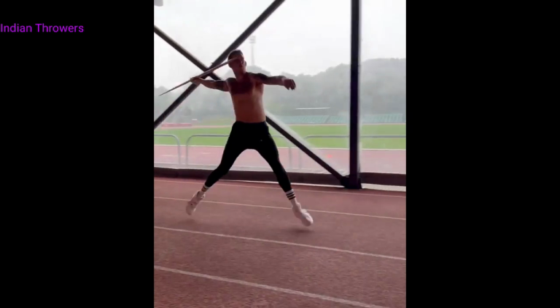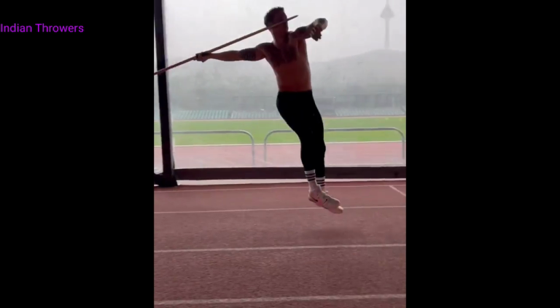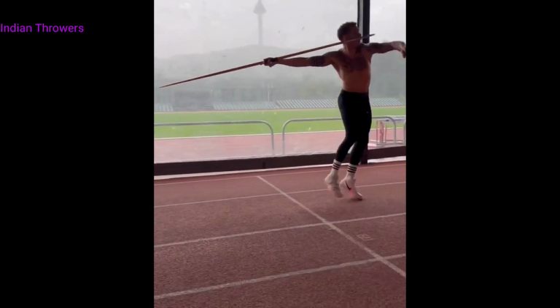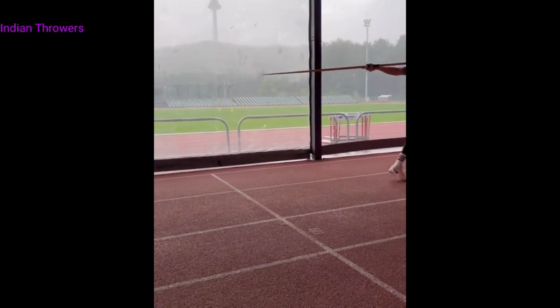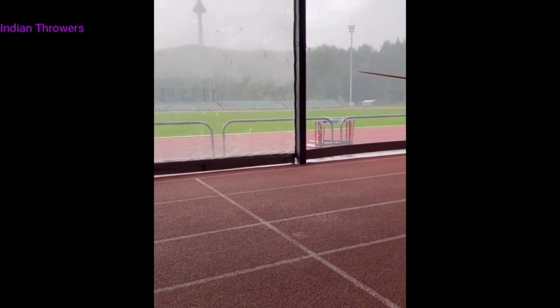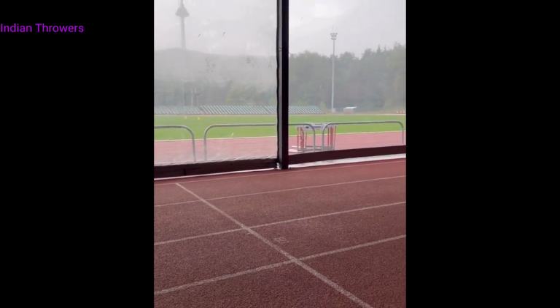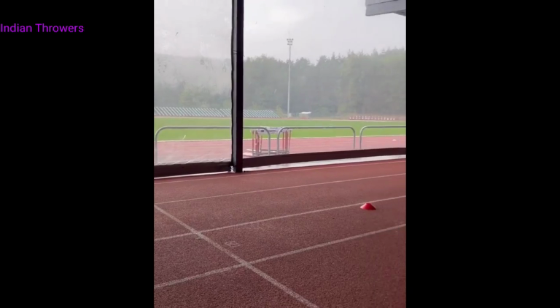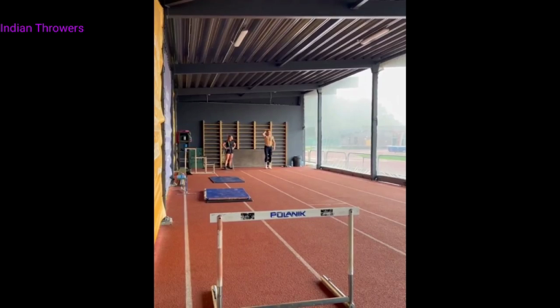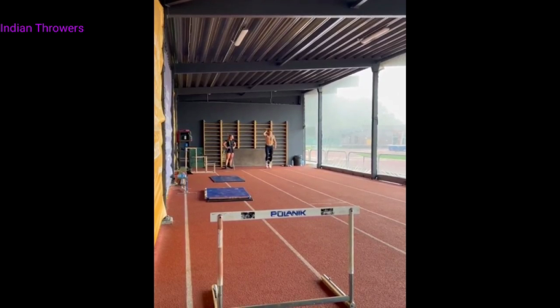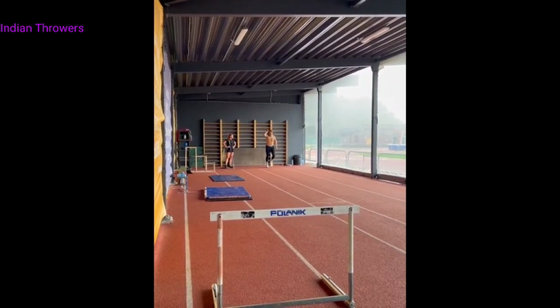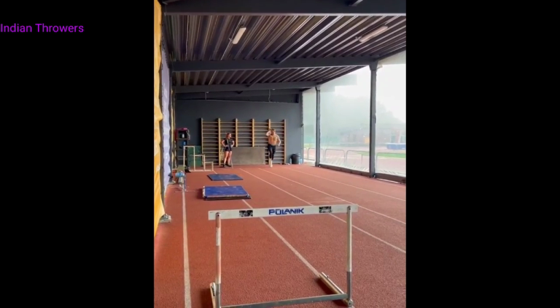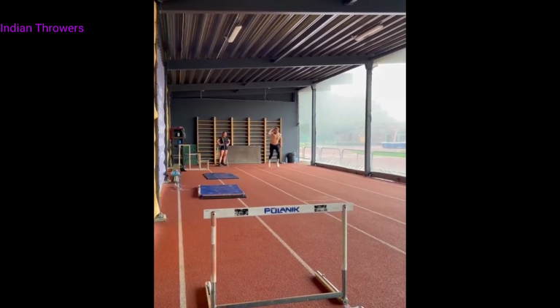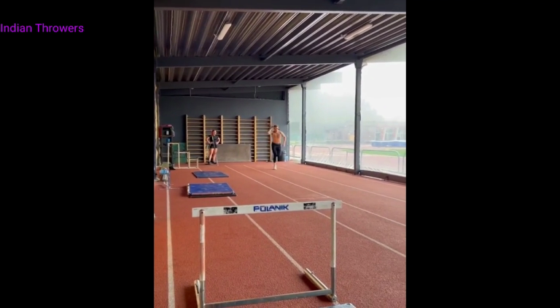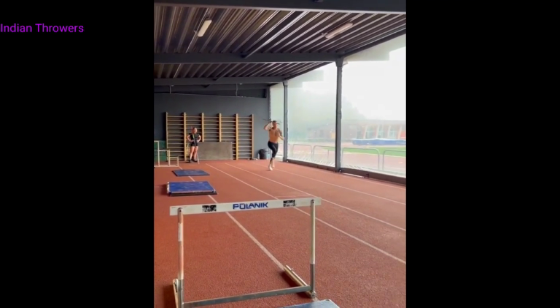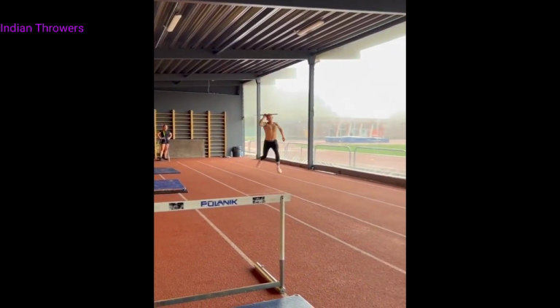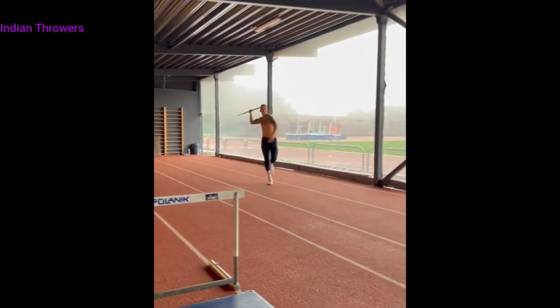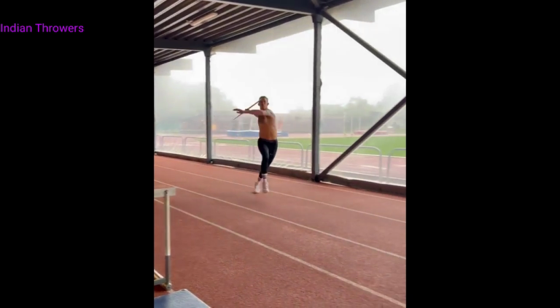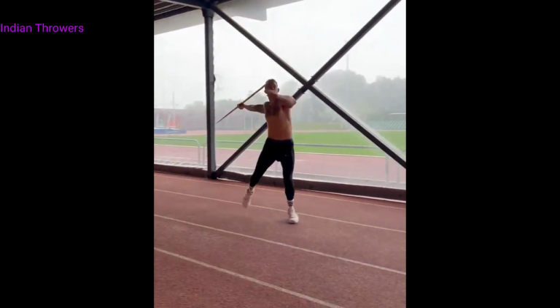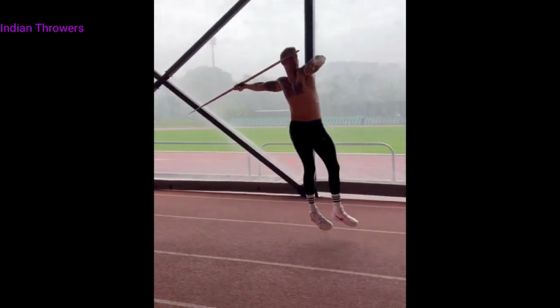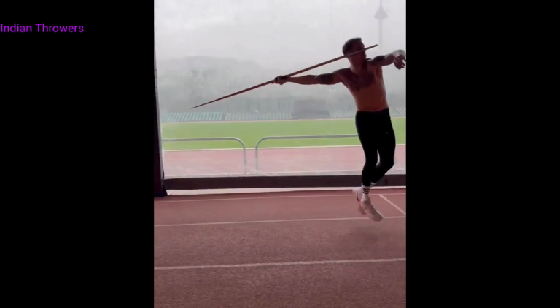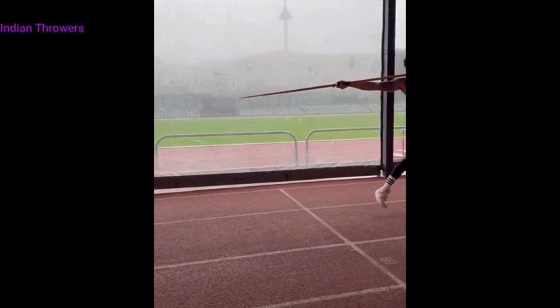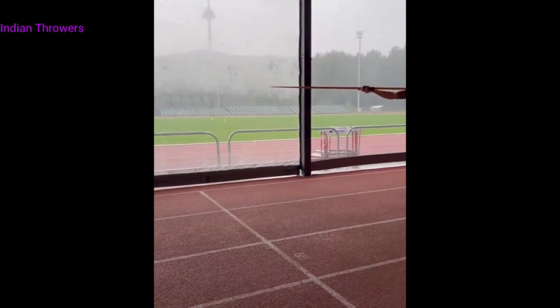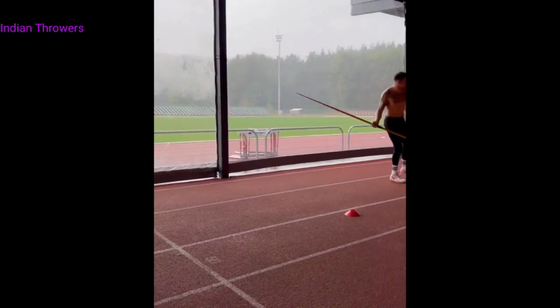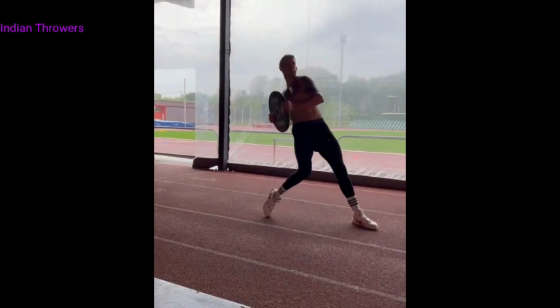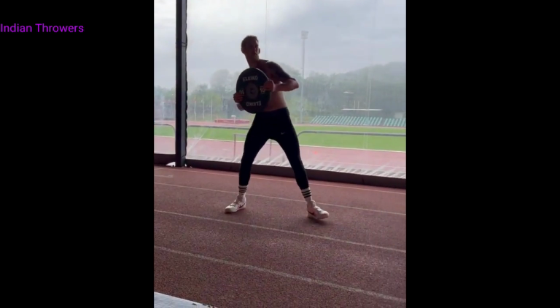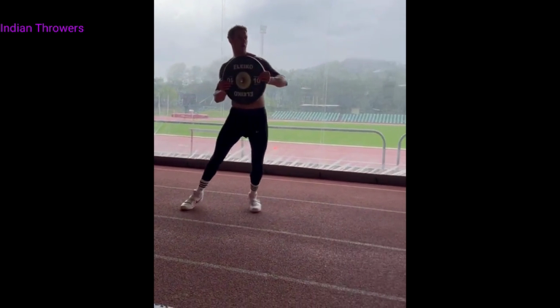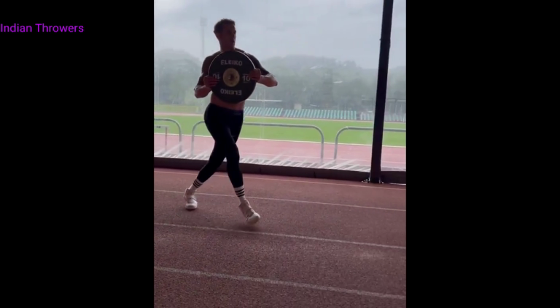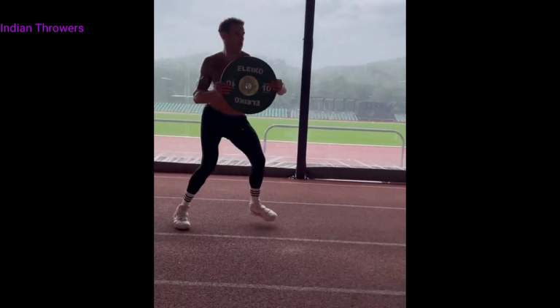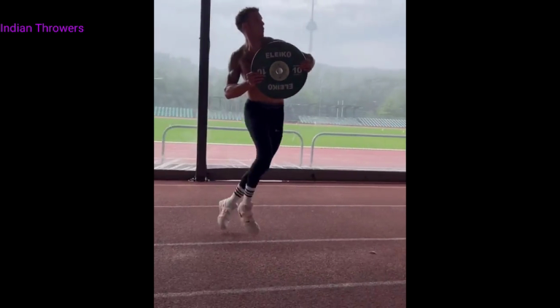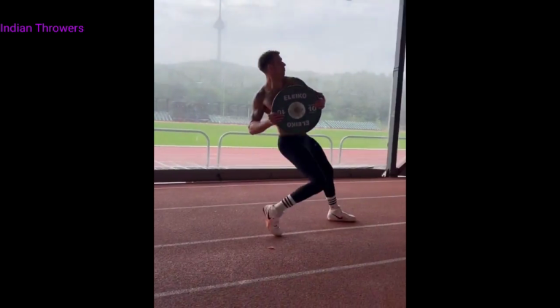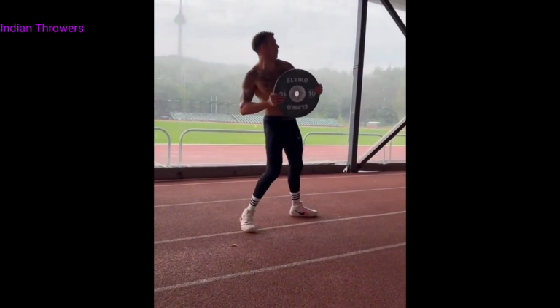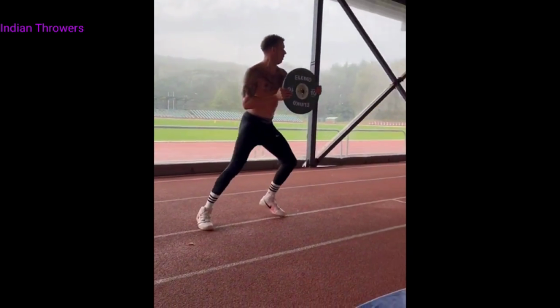Oh my gosh, awesome! Vingas Park, Vilnius, Lithuania. That's the way!